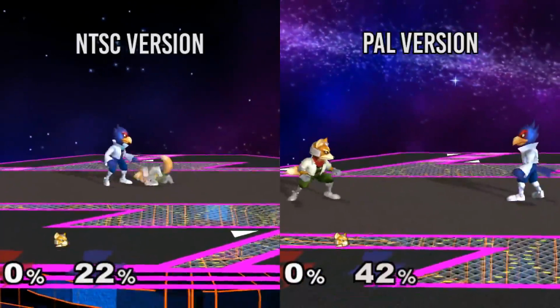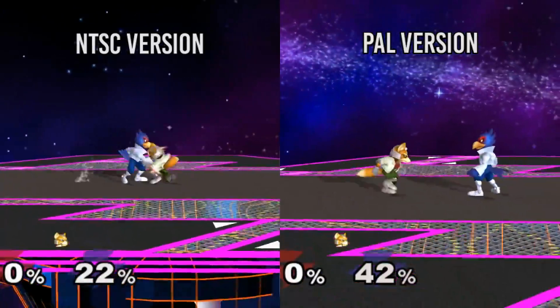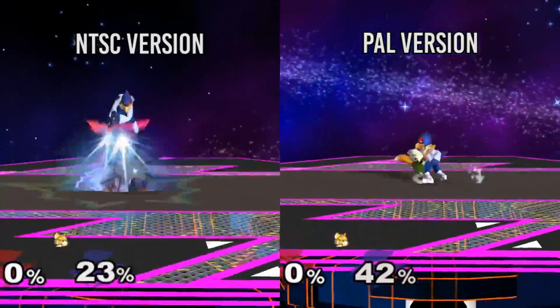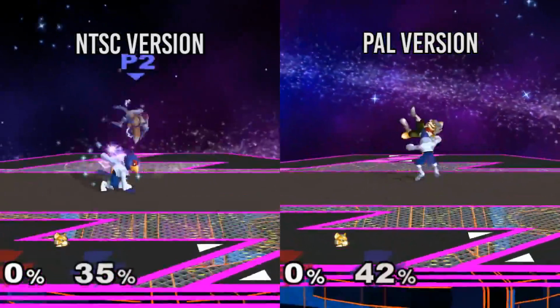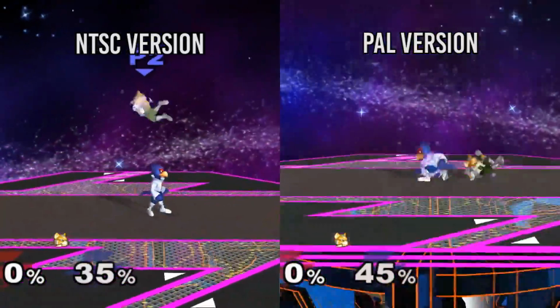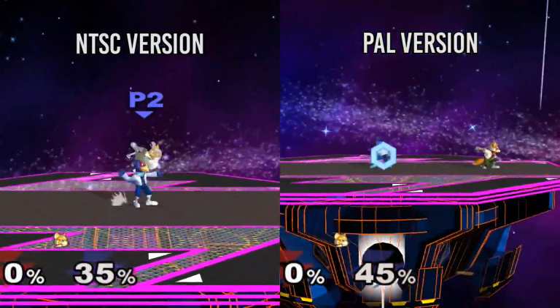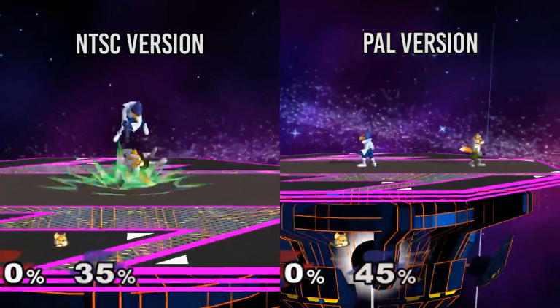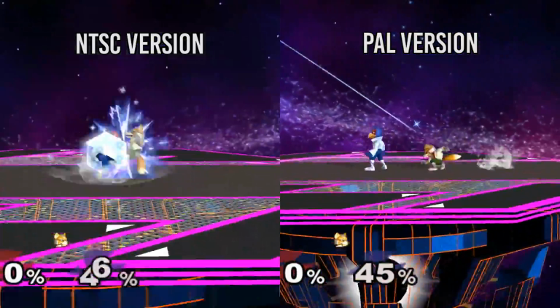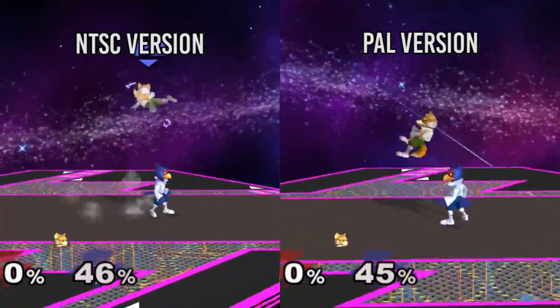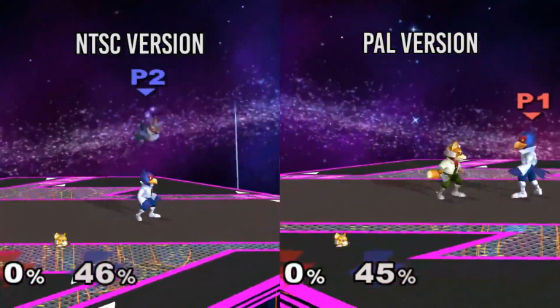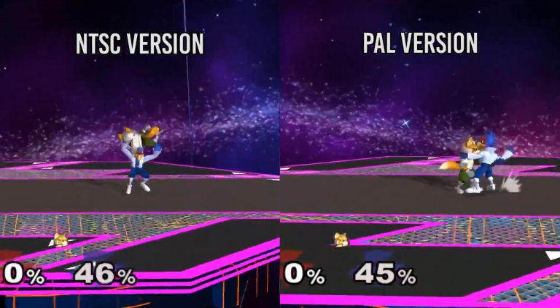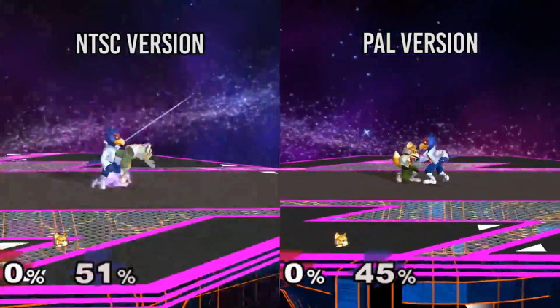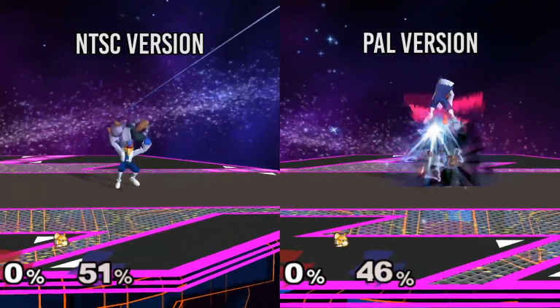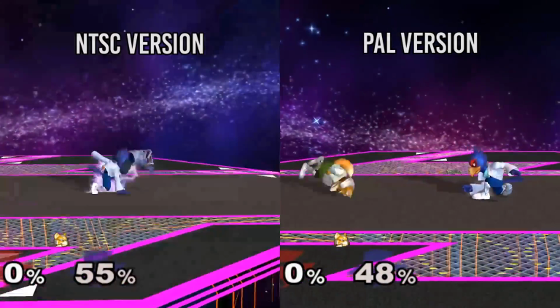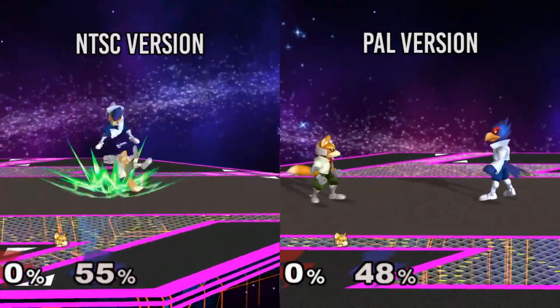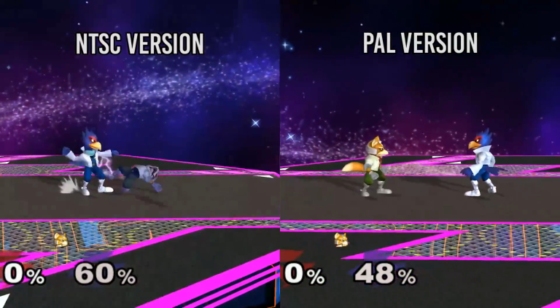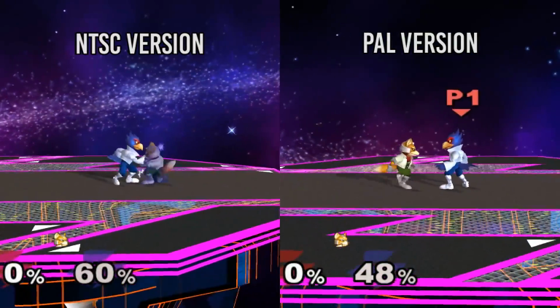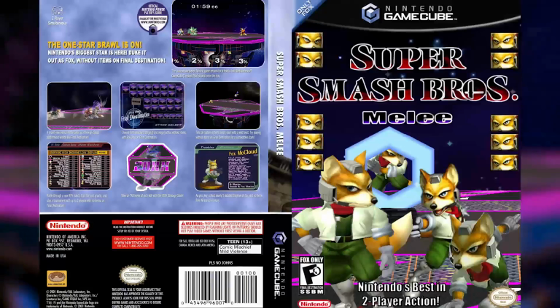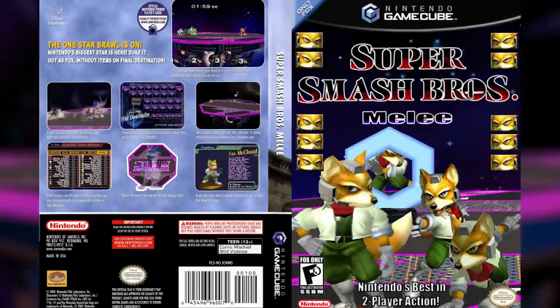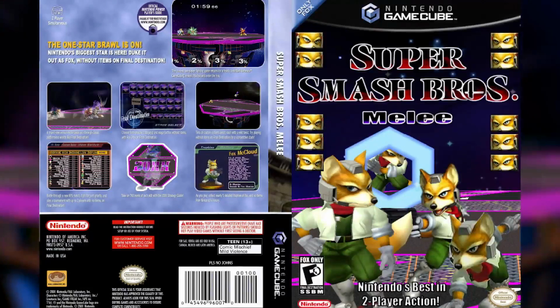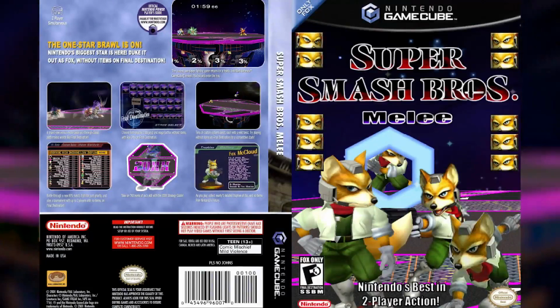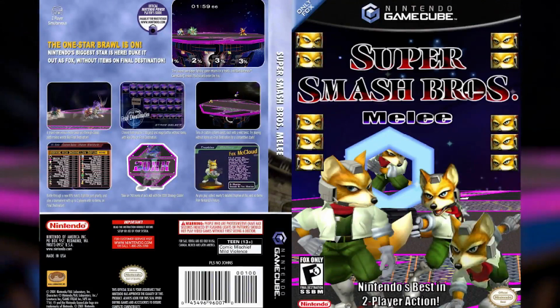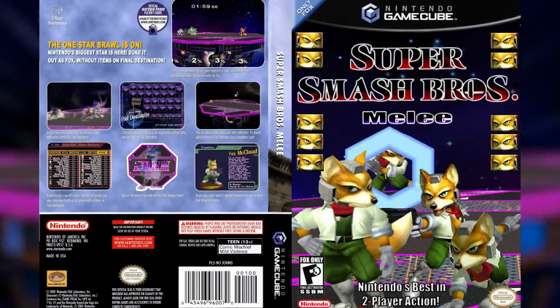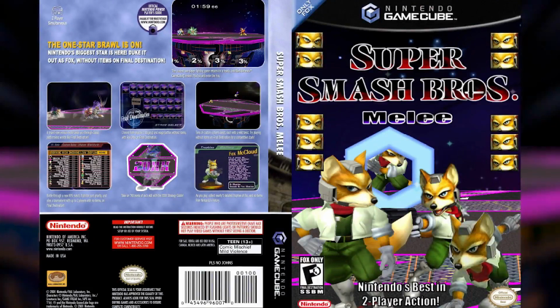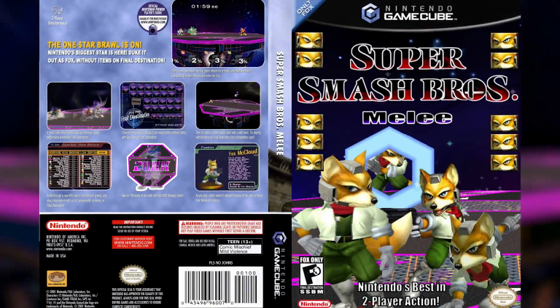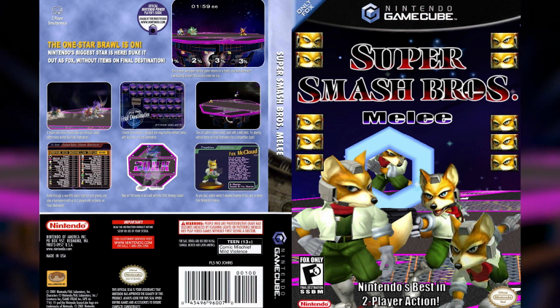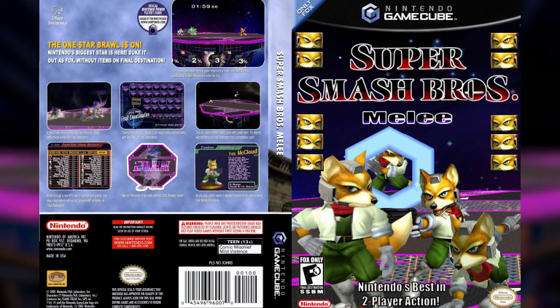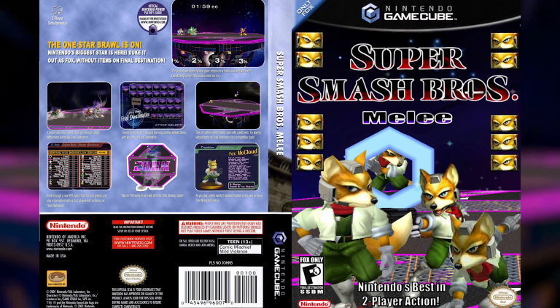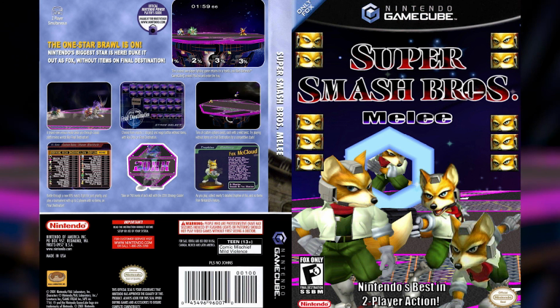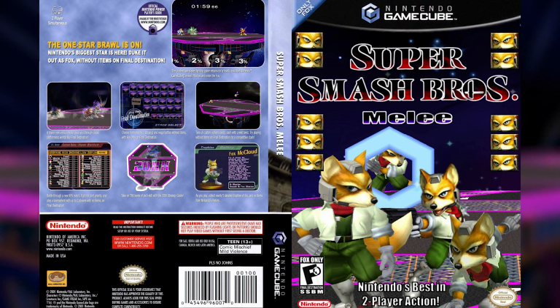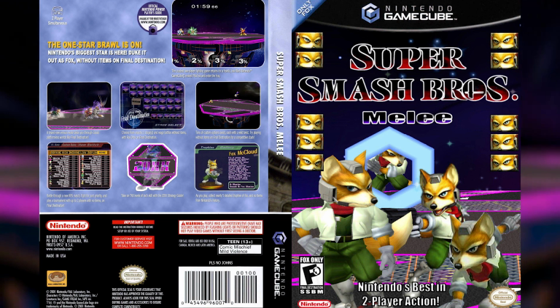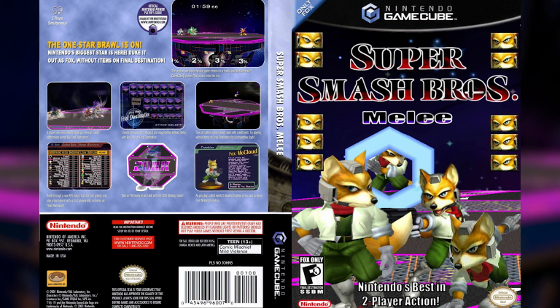On top of this, Fox can tech out of Falco's down throw in PAL, which makes it harder to combo into shine, since Fox isn't forced to stay close to Falco after his down throw anymore.